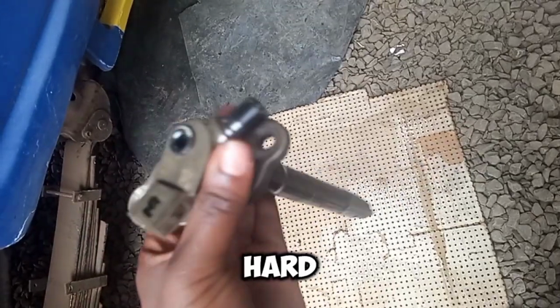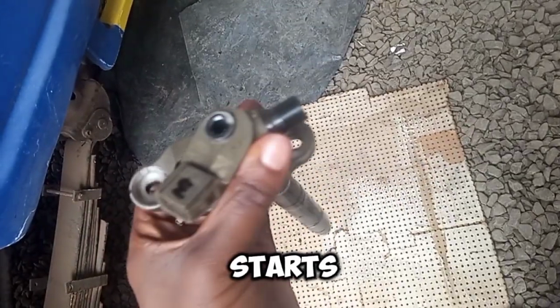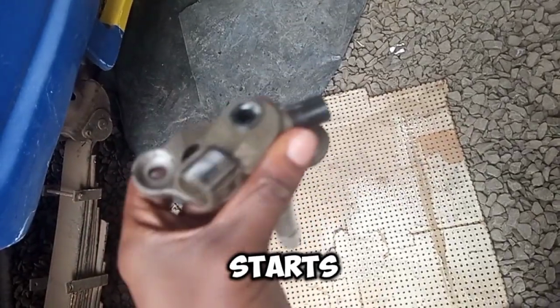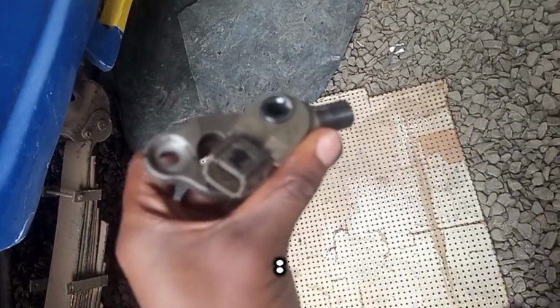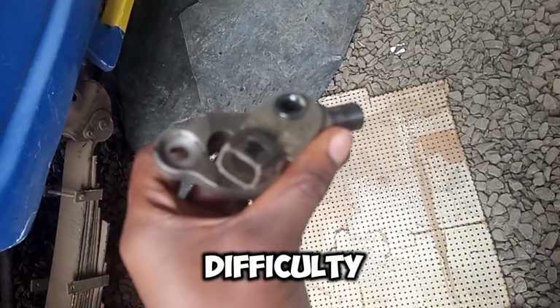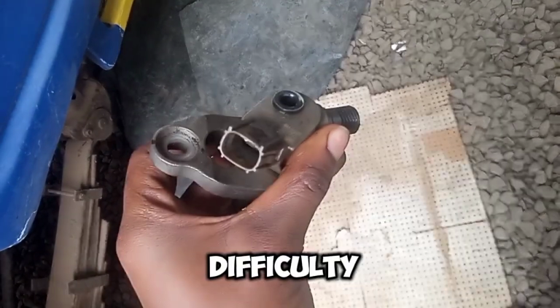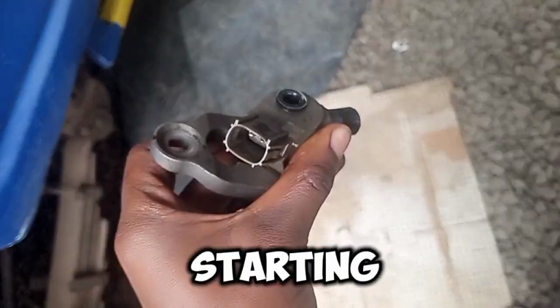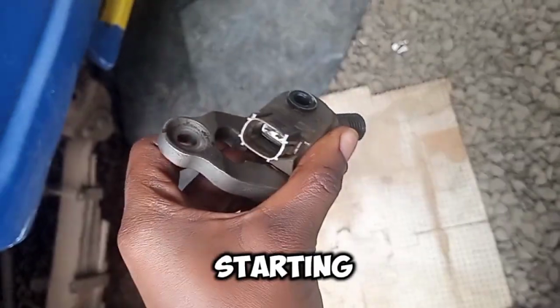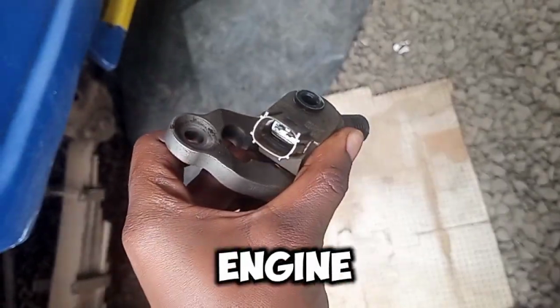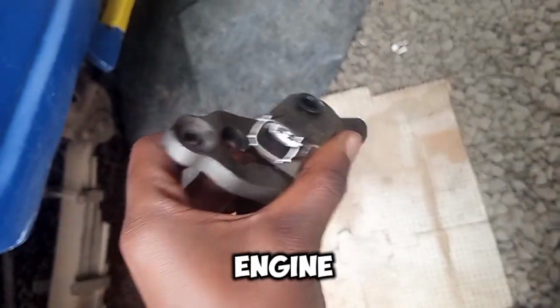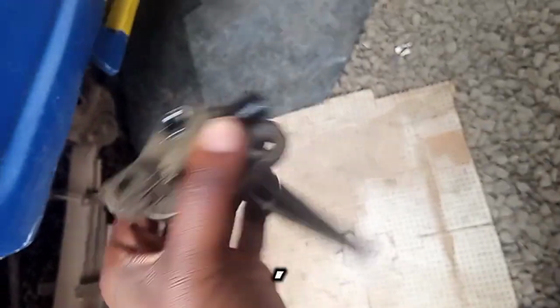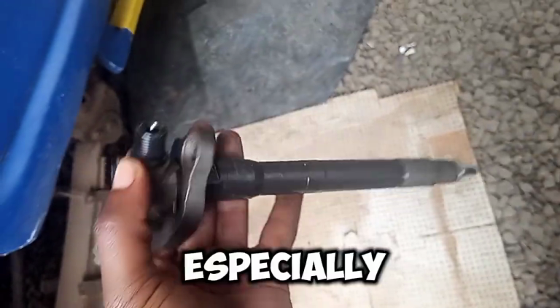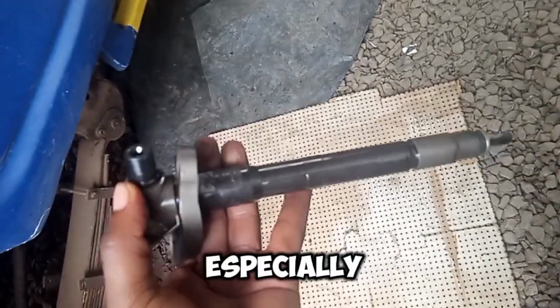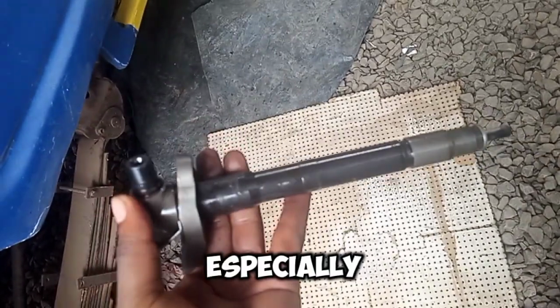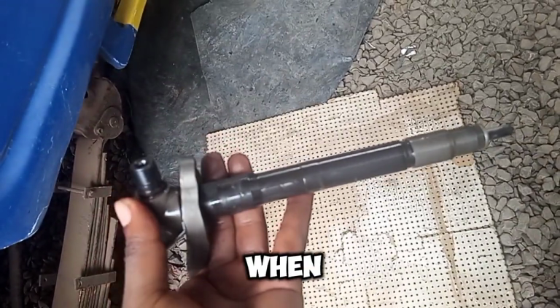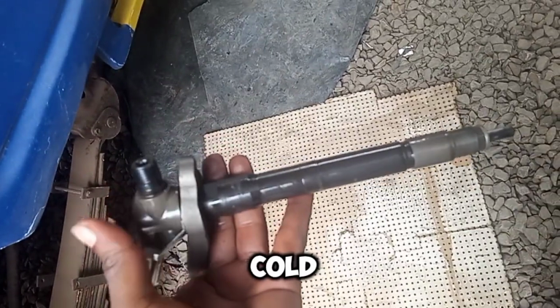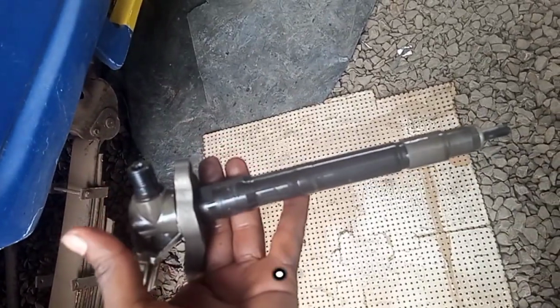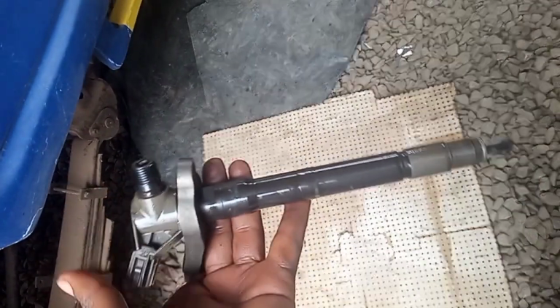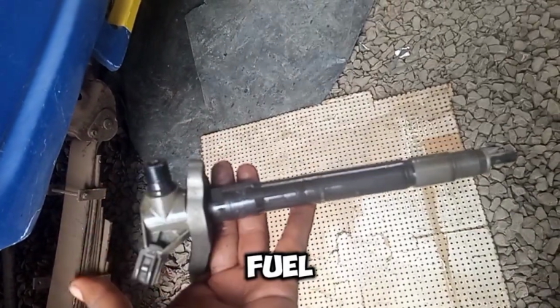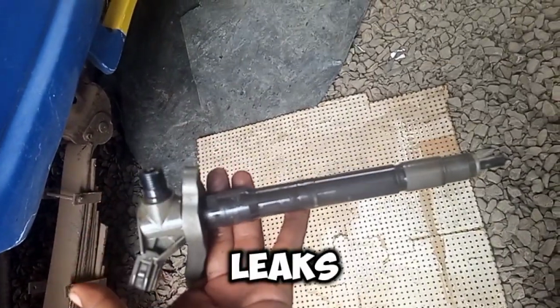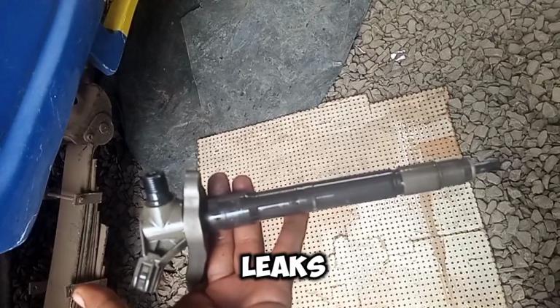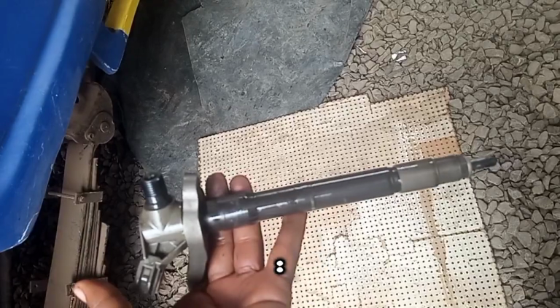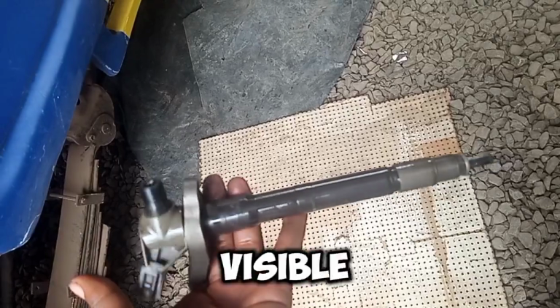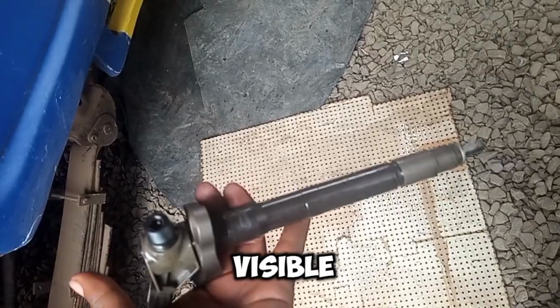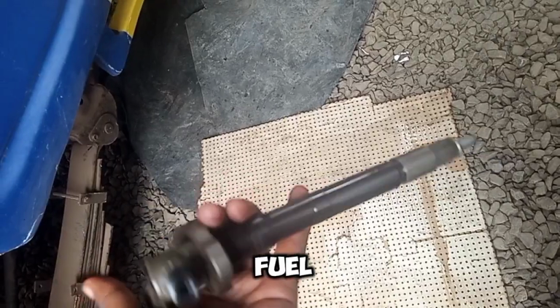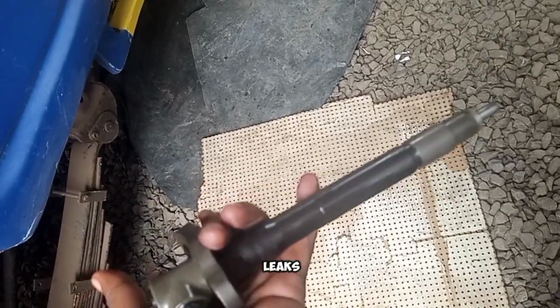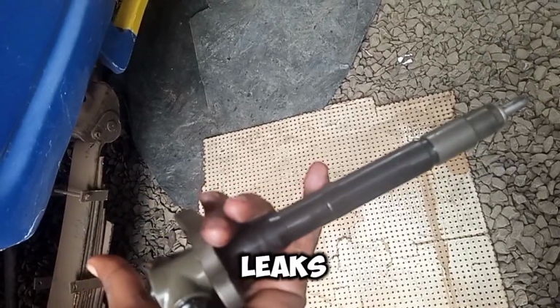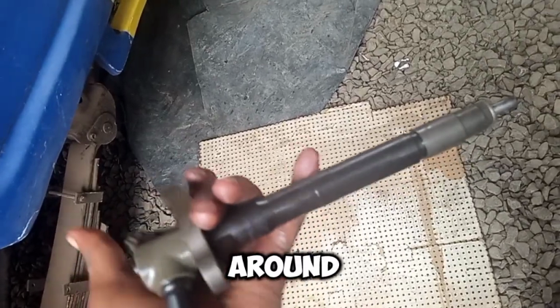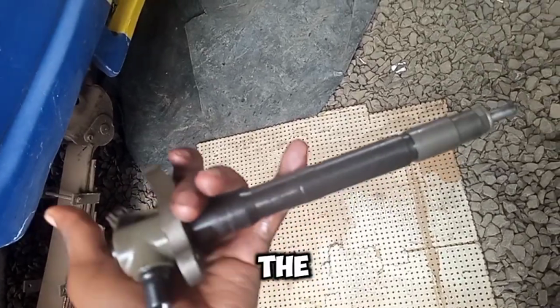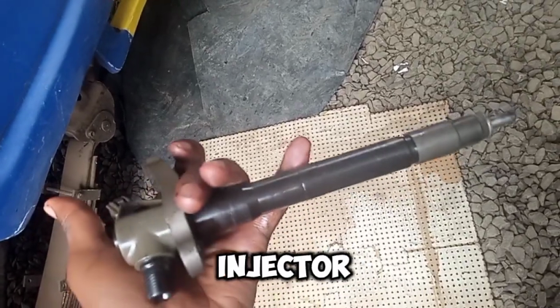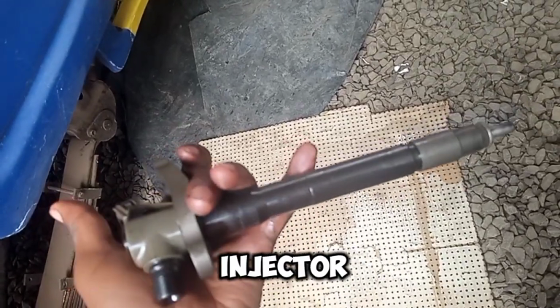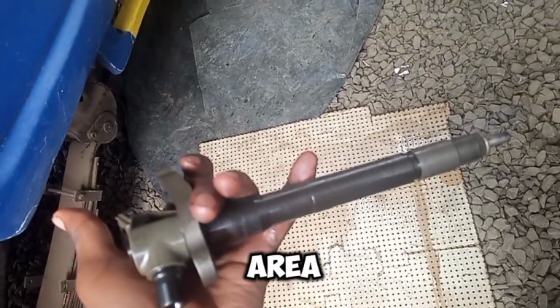Hard starts: difficulty starting the engine, especially when cold. Fuel leaks: visible fuel leaks around the injector area.